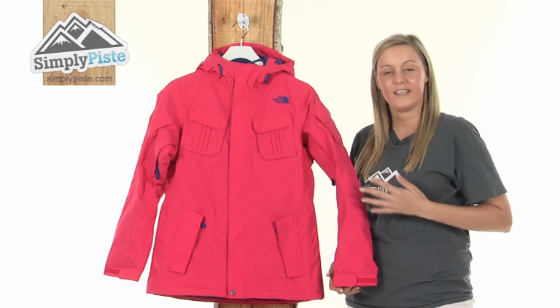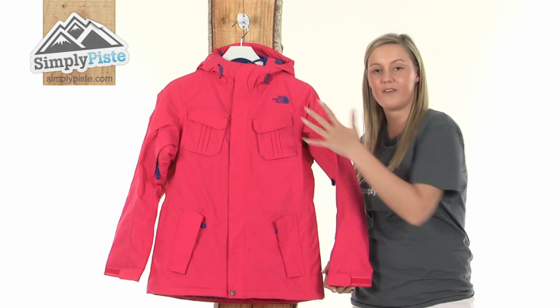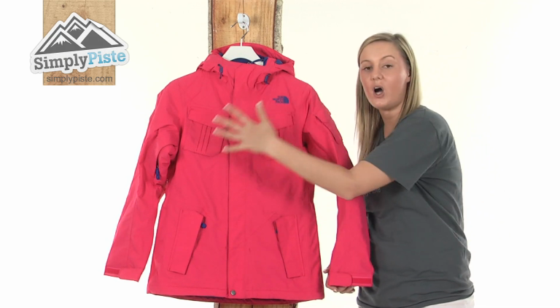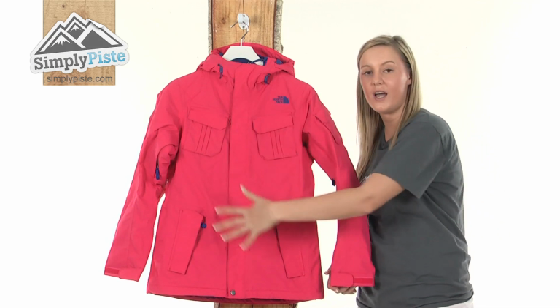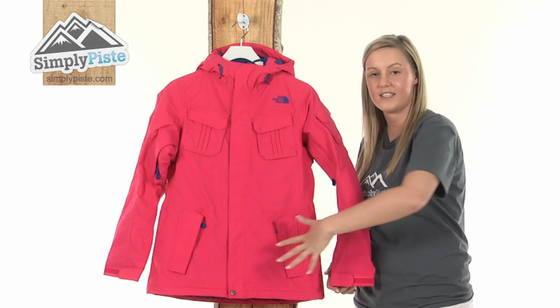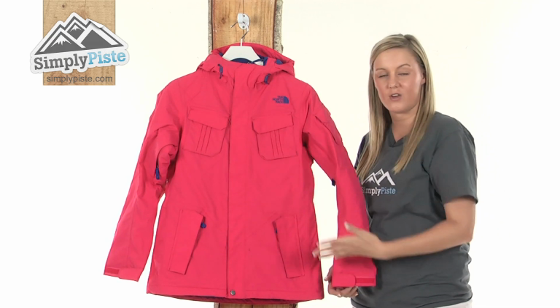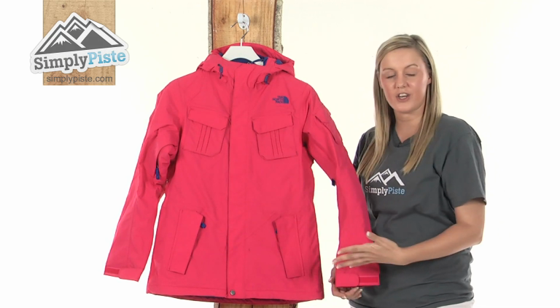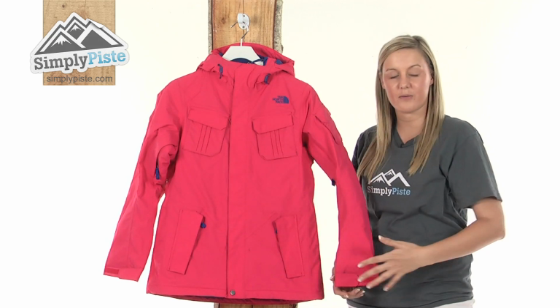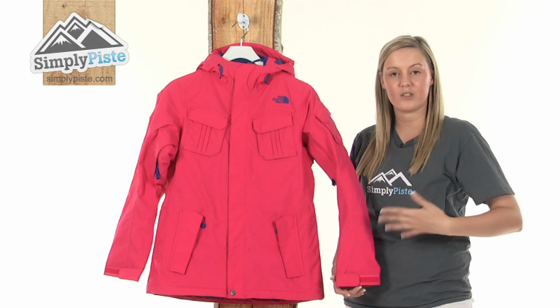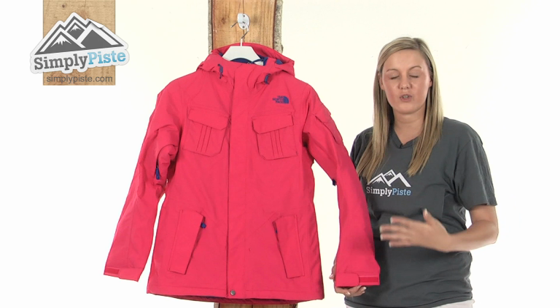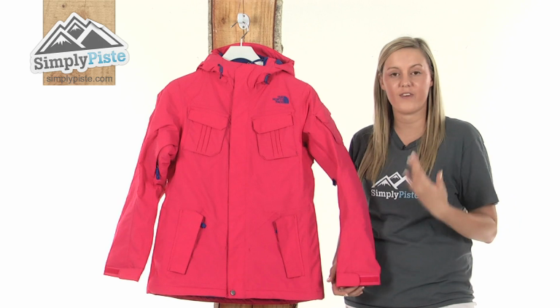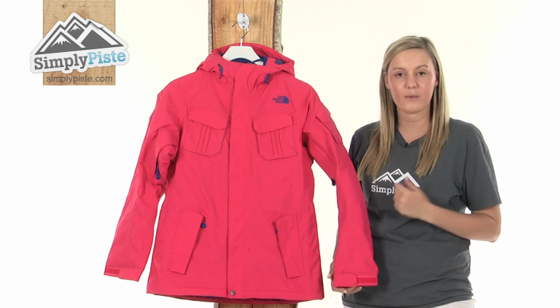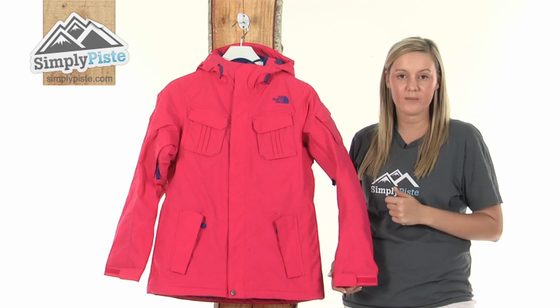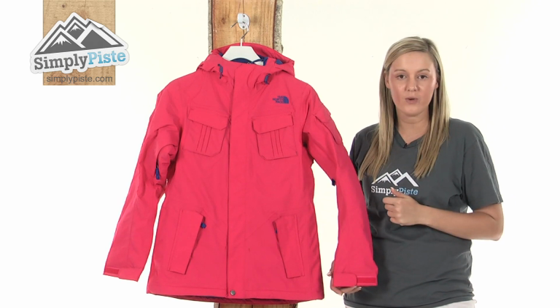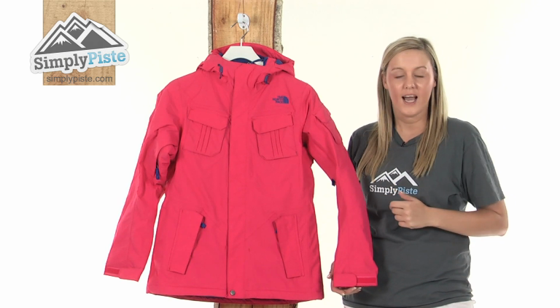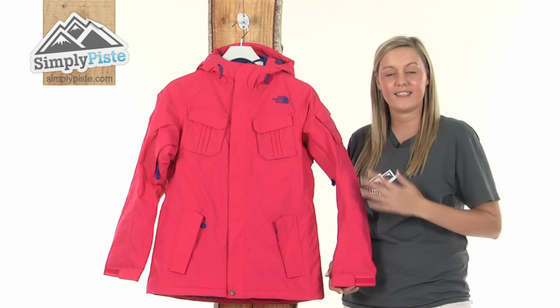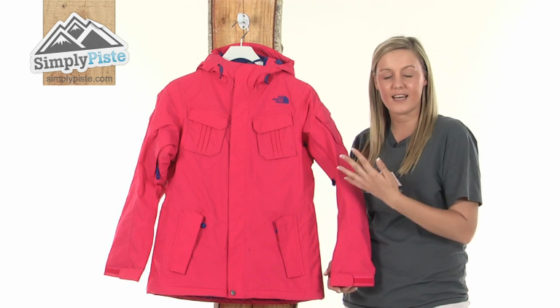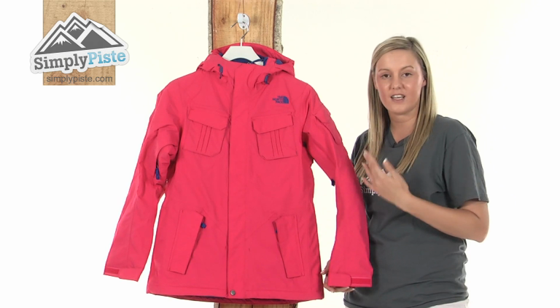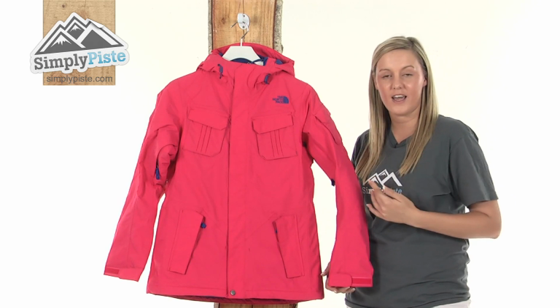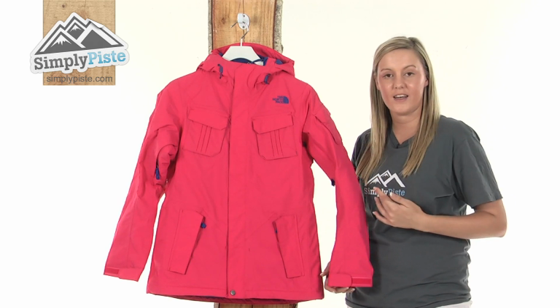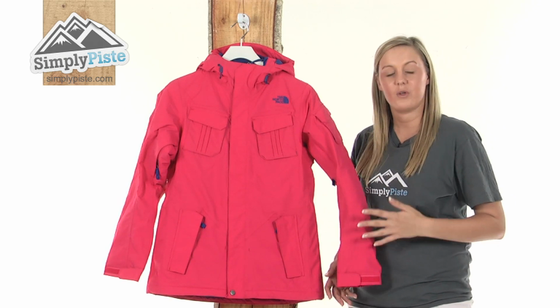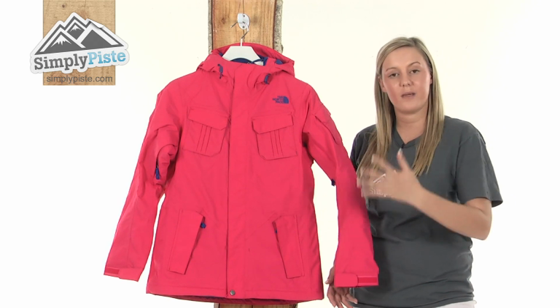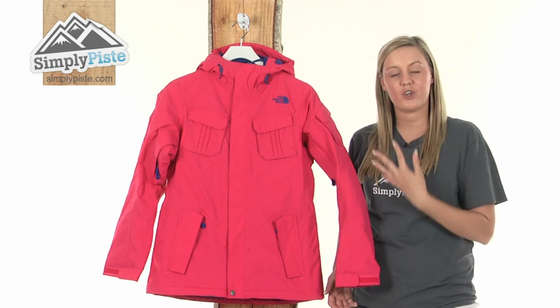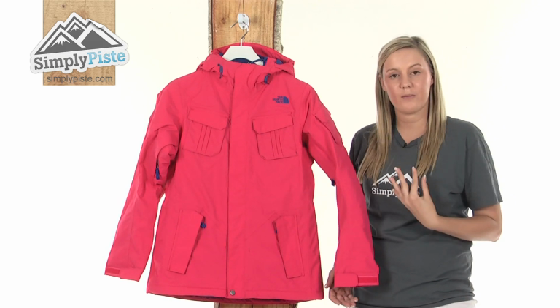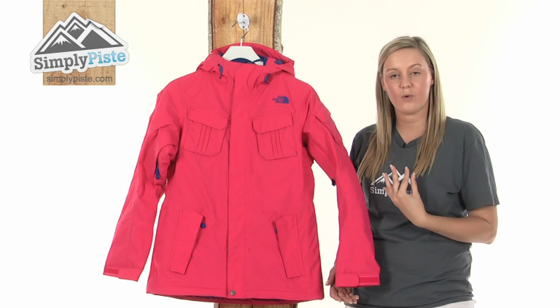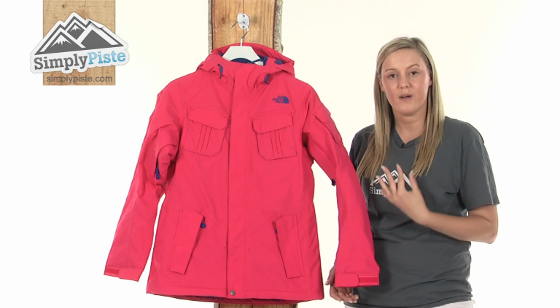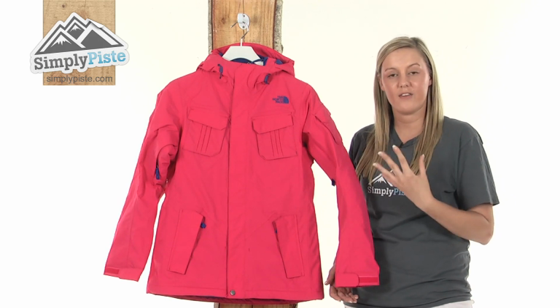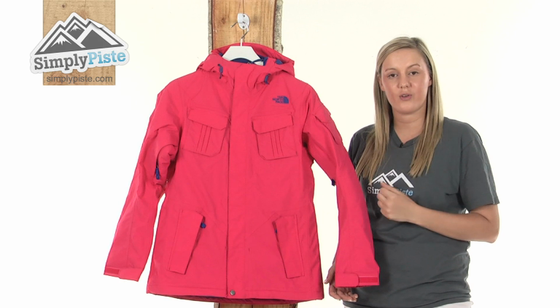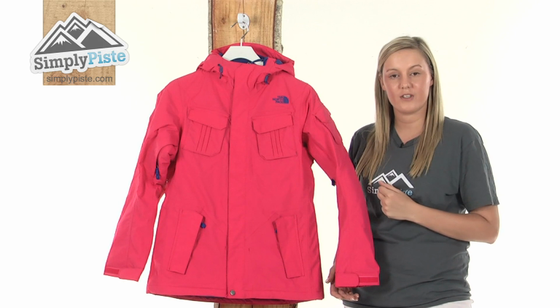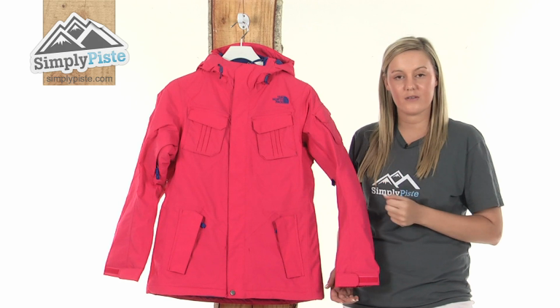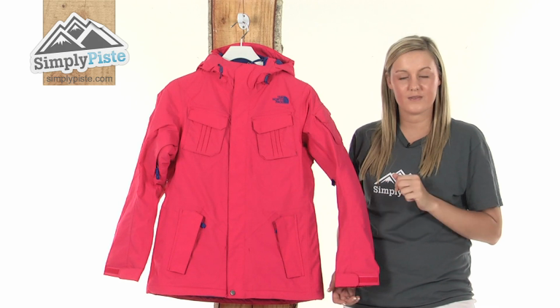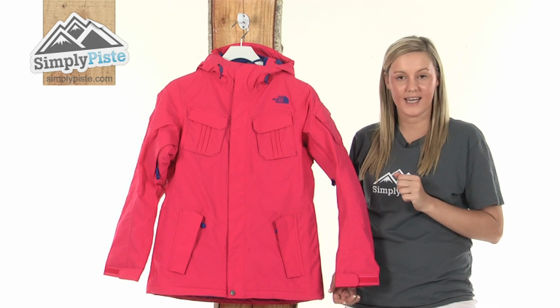It's made from a high vent technology which means it's waterproof and breathable, and it has a taffeta lining which will keep you extremely warm even on the coldest of days.